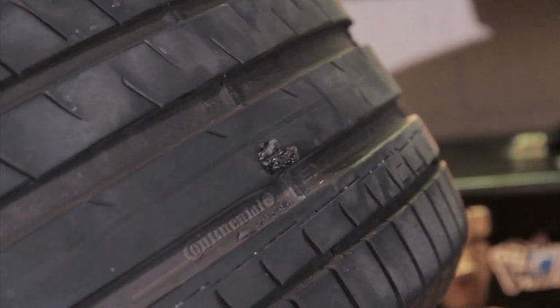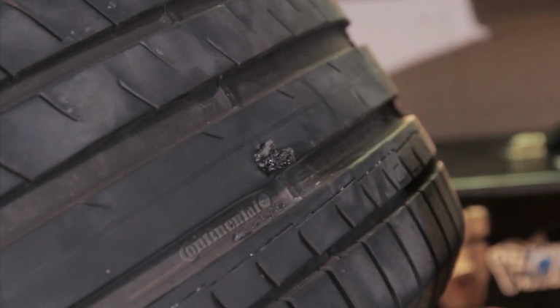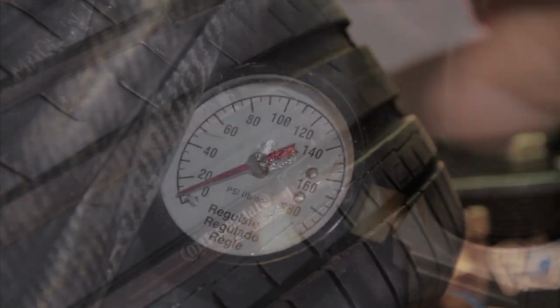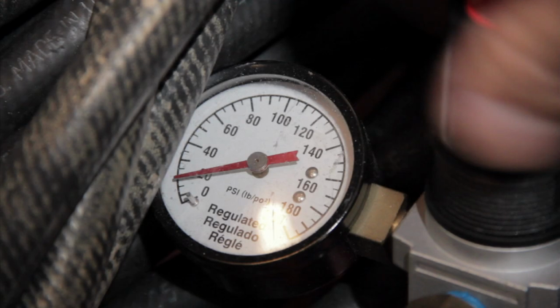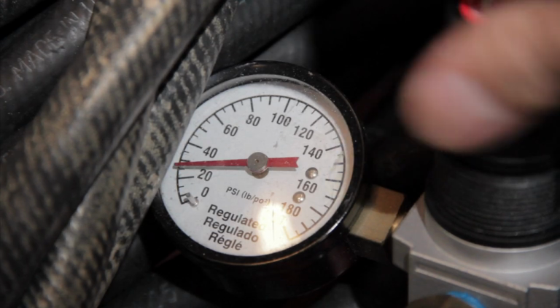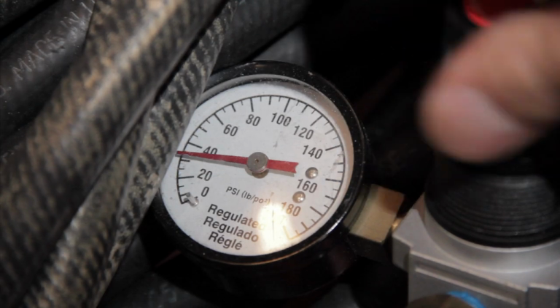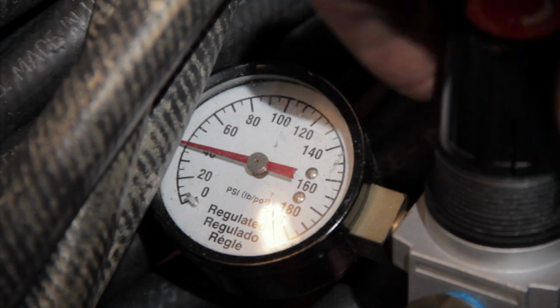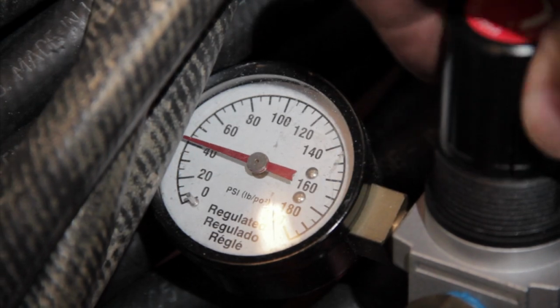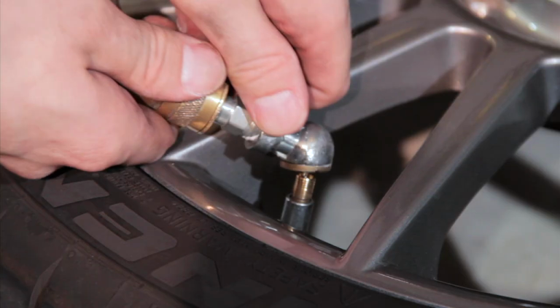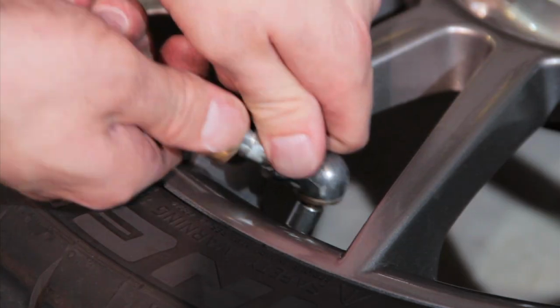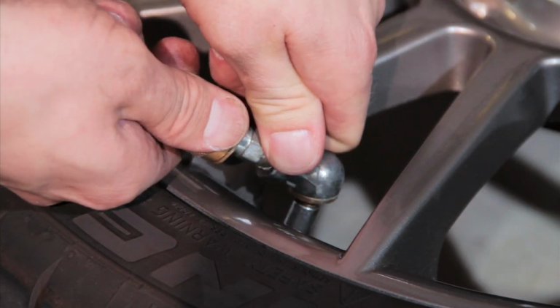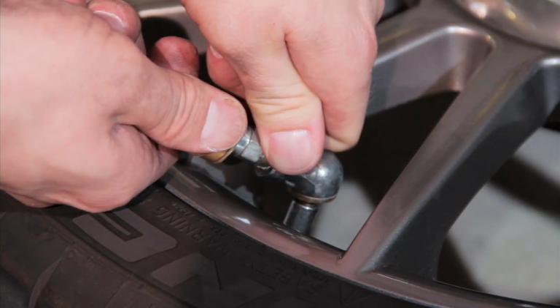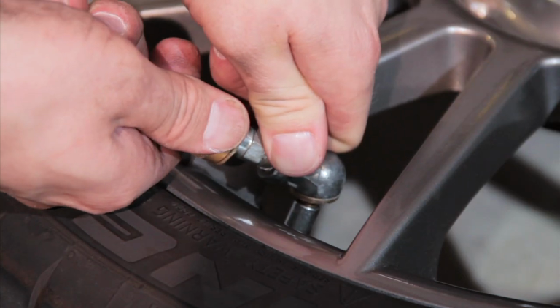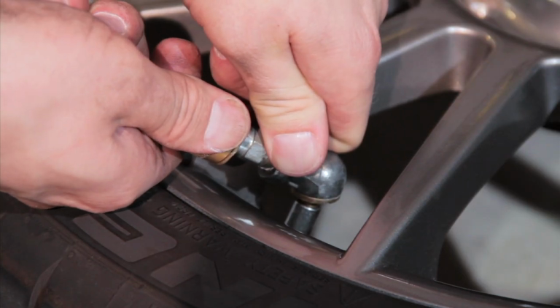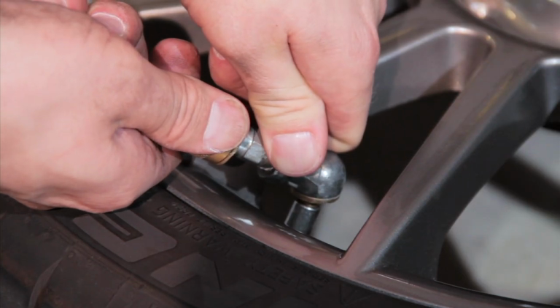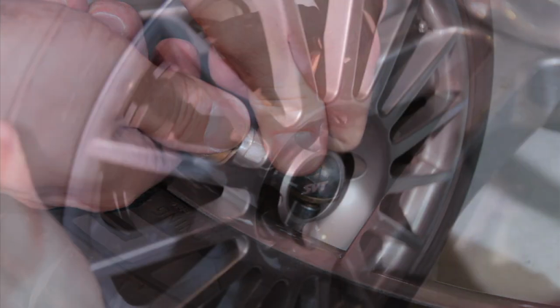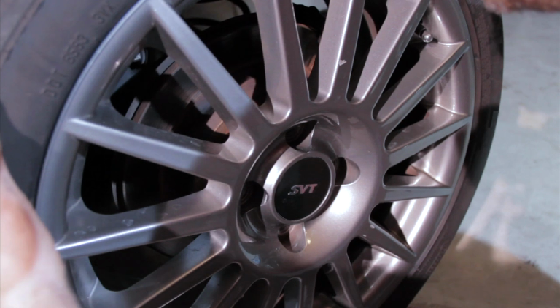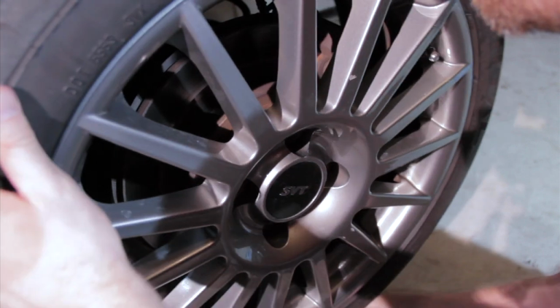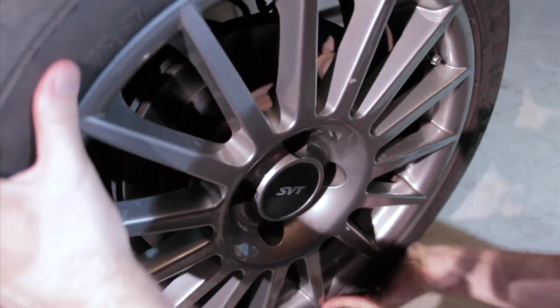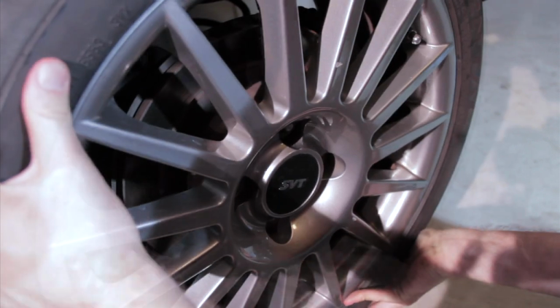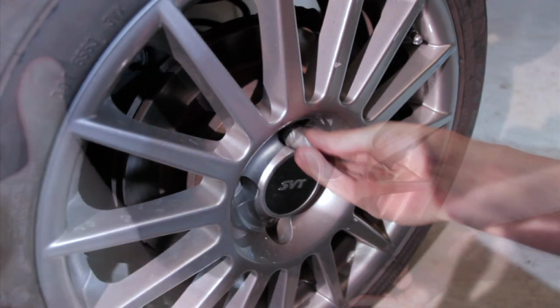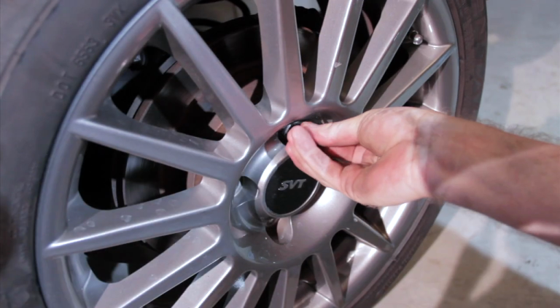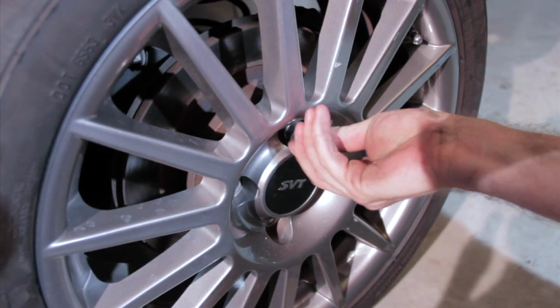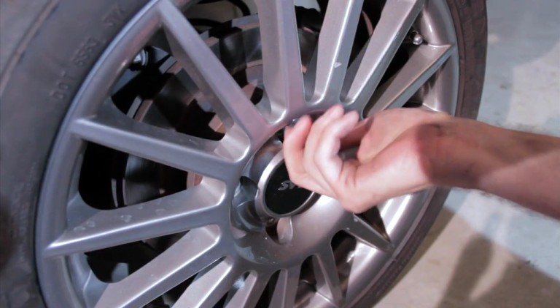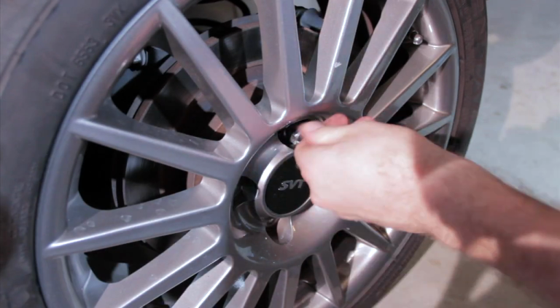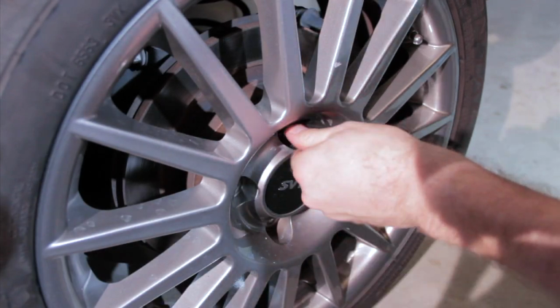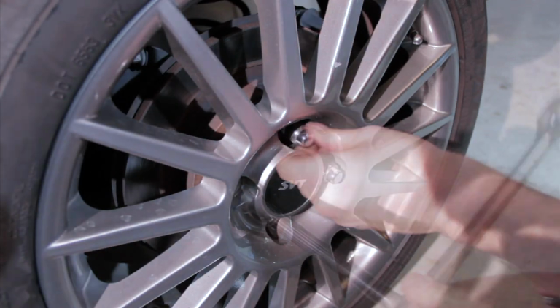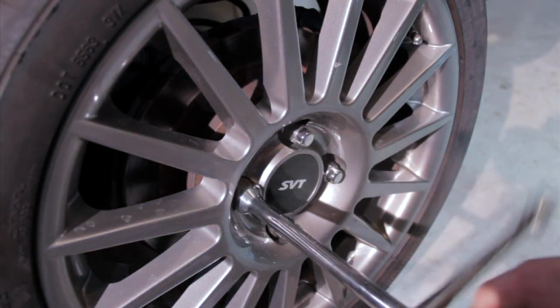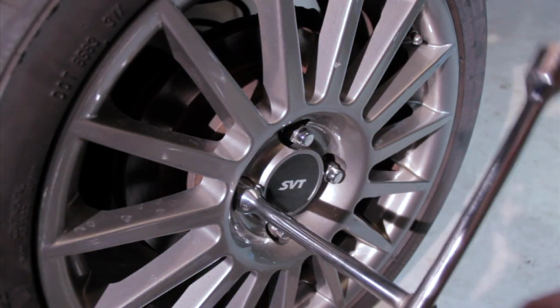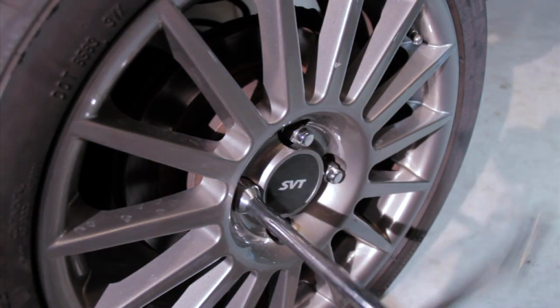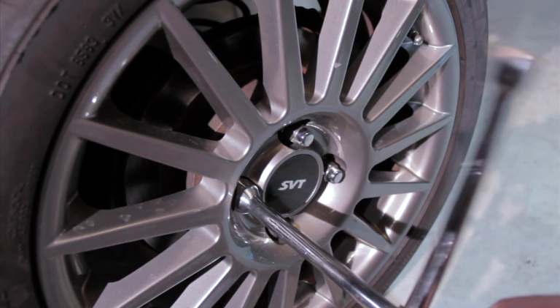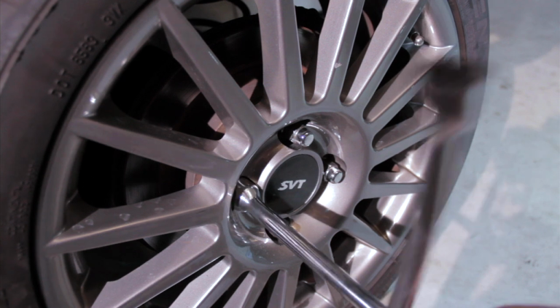Refill your tire with the correct amount of air pressure as recommended by your vehicle's manufacturer. And the last thing to do: remount the wheel and tire to the car, and don't forget to tighten the lug nuts.